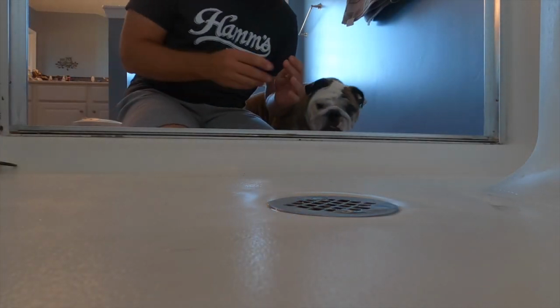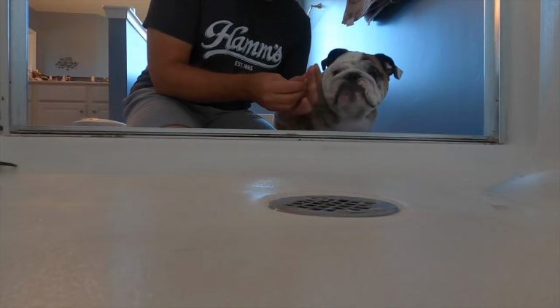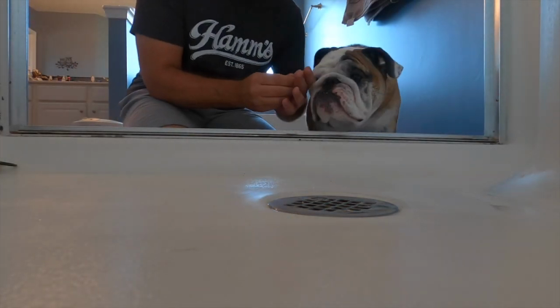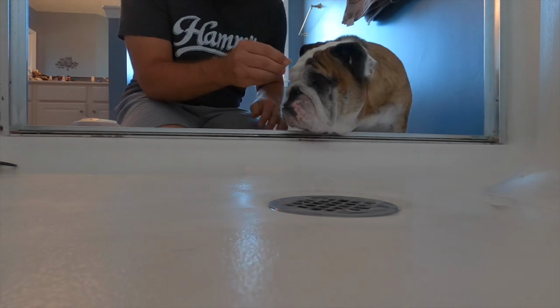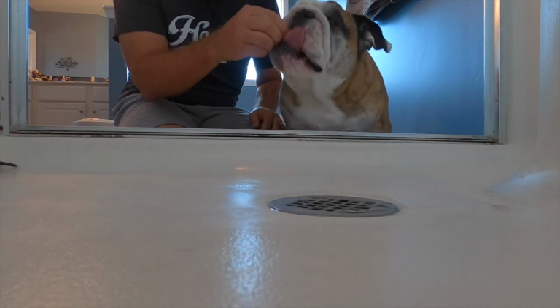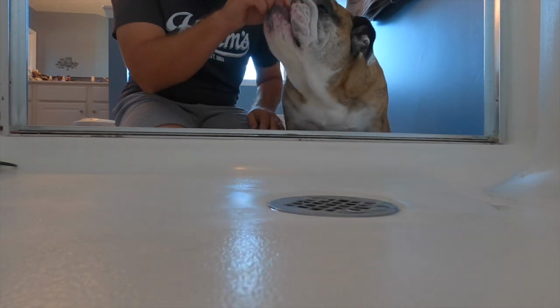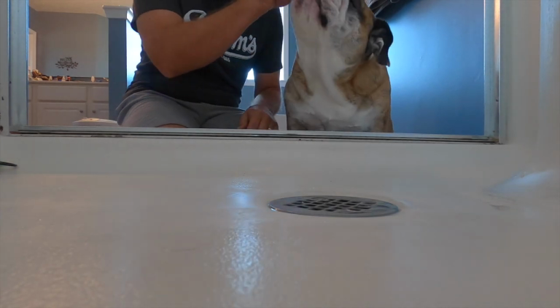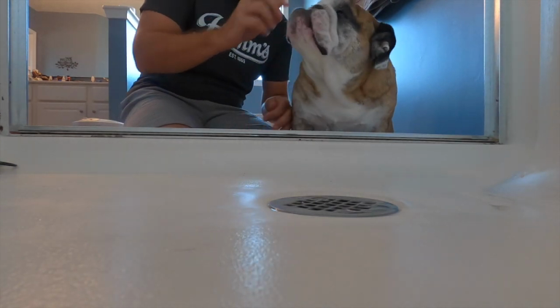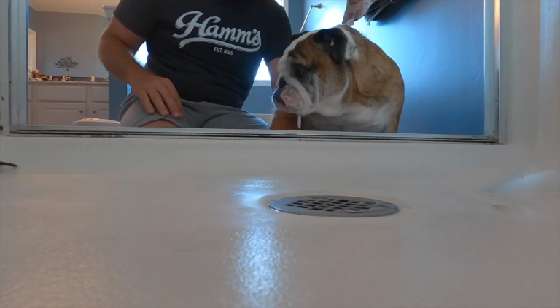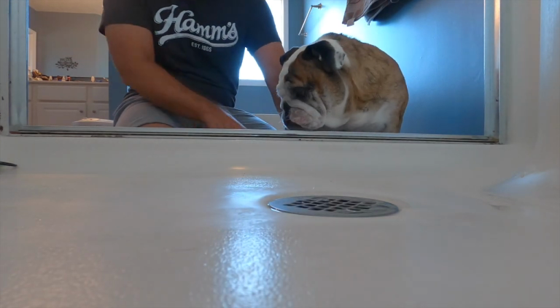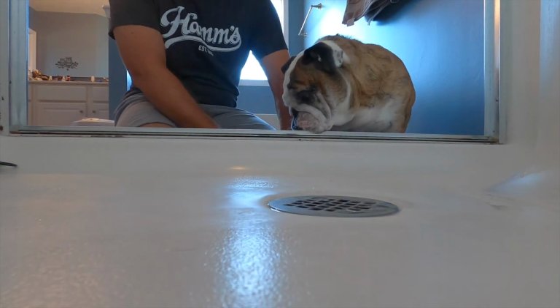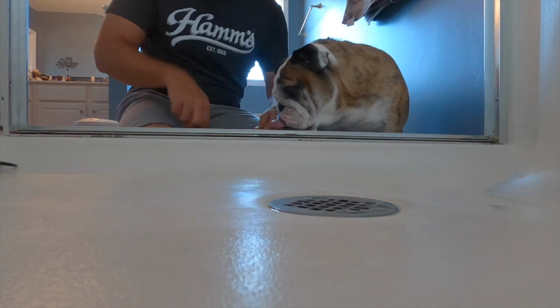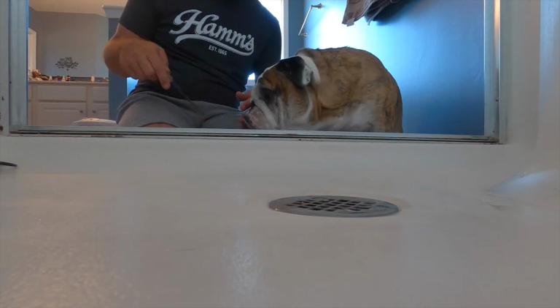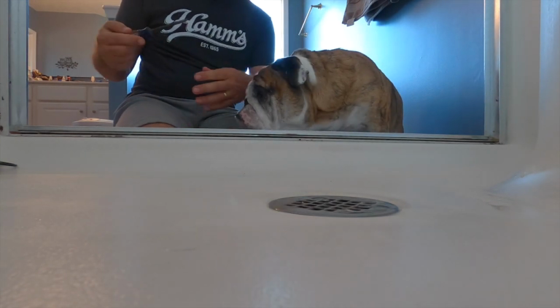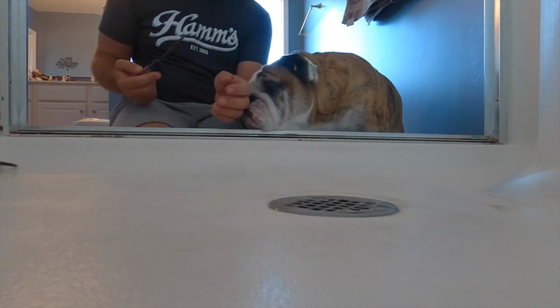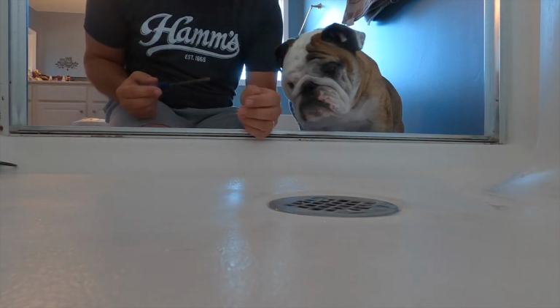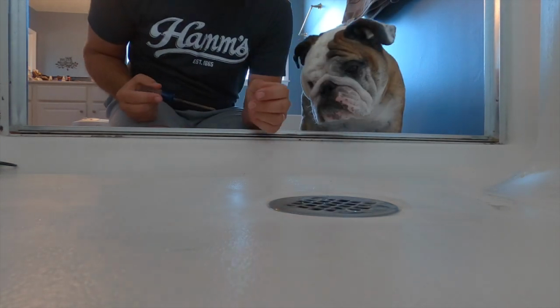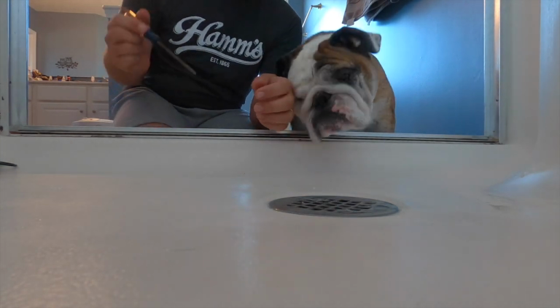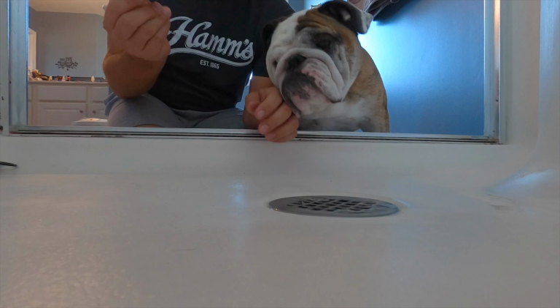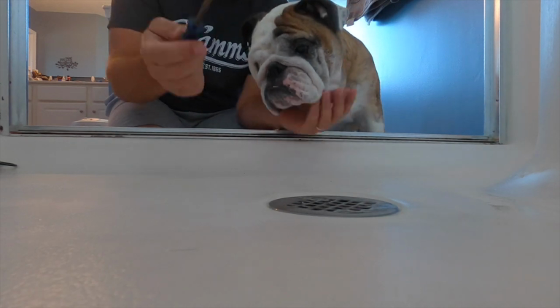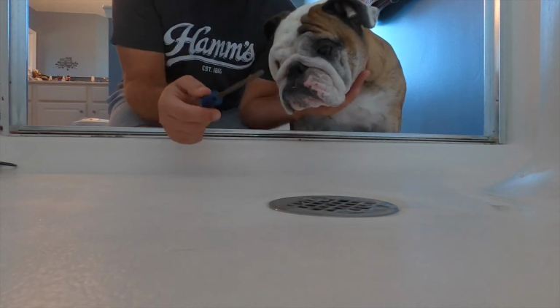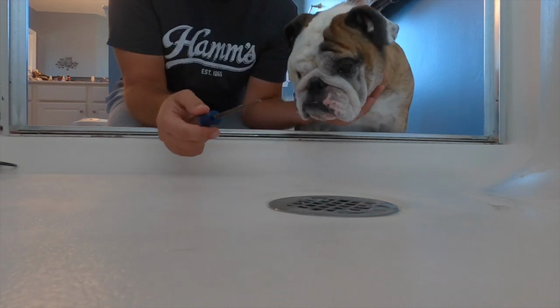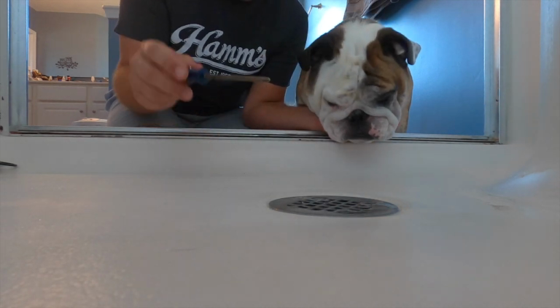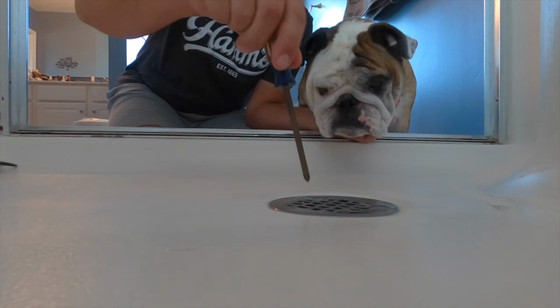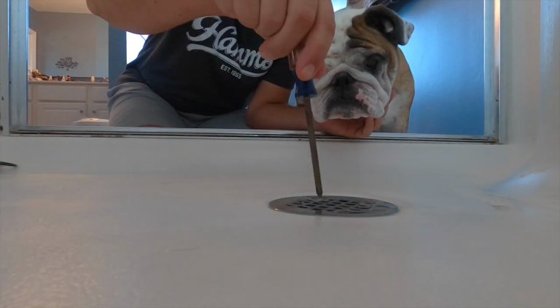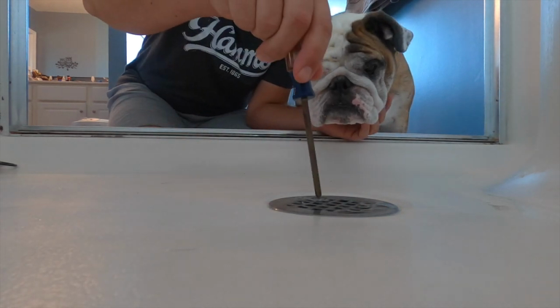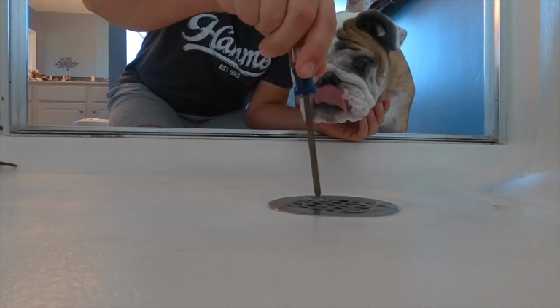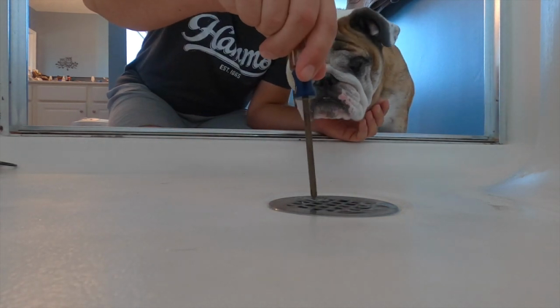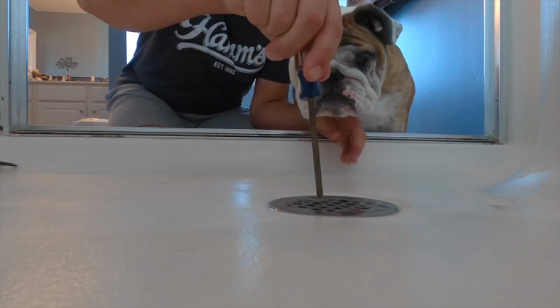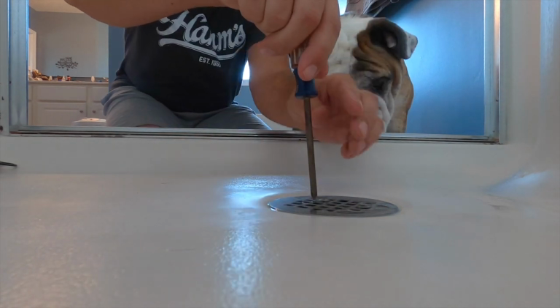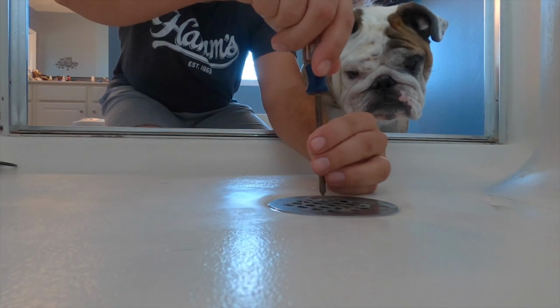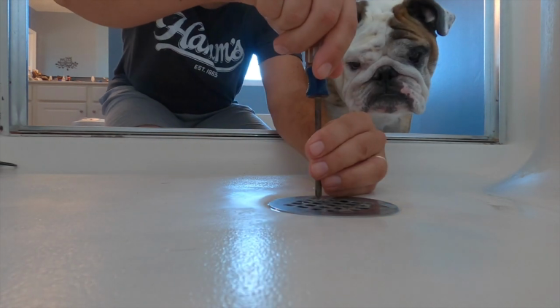And we're back. Of course we have treats for the assistant, because that's the only way we keep them engaged. Hard to find good help these days. So, we have a Phillips head screwdriver and we're going to go ahead and remove the screws.